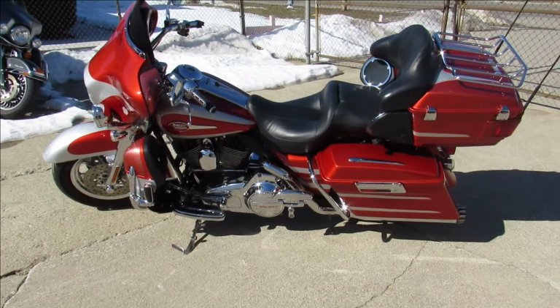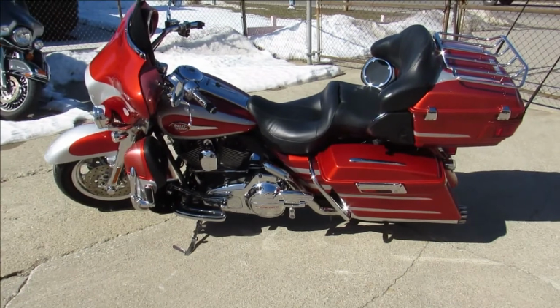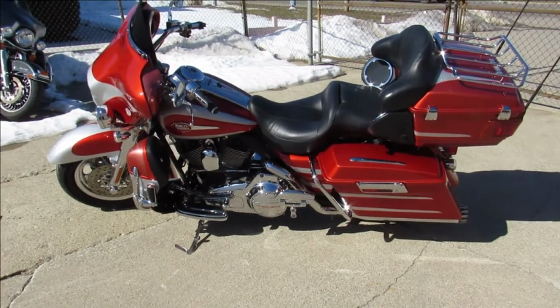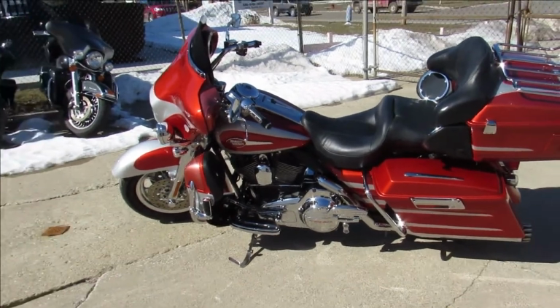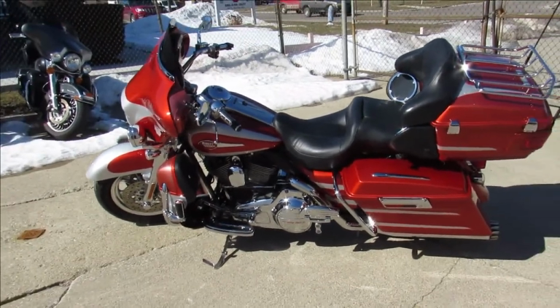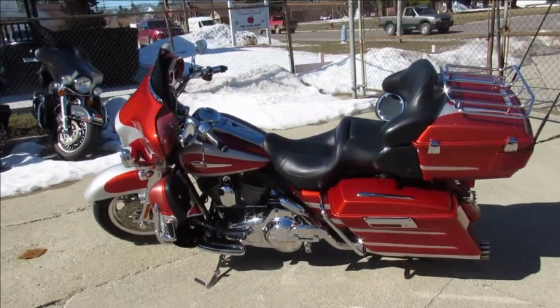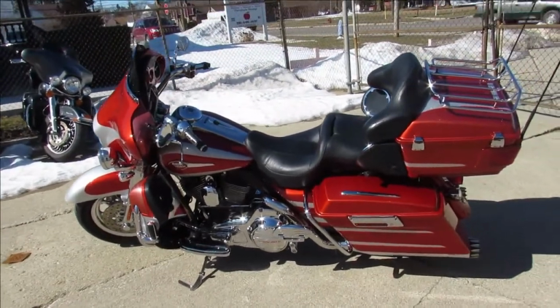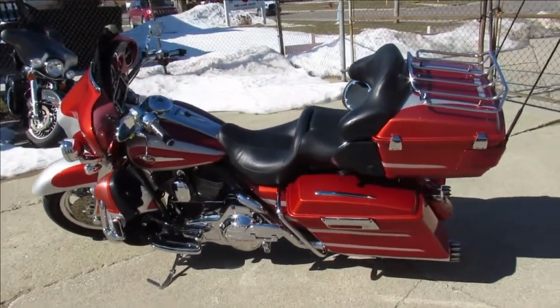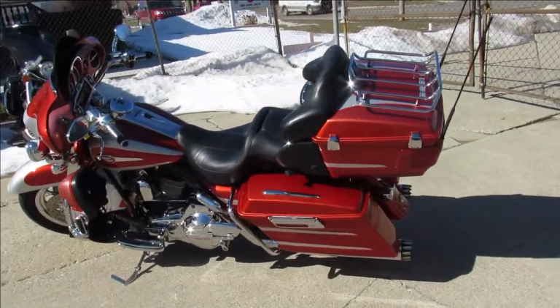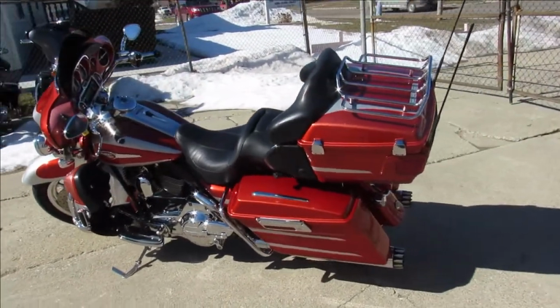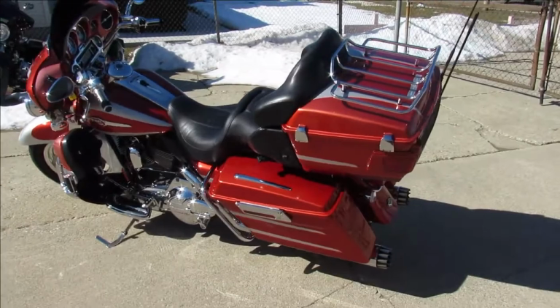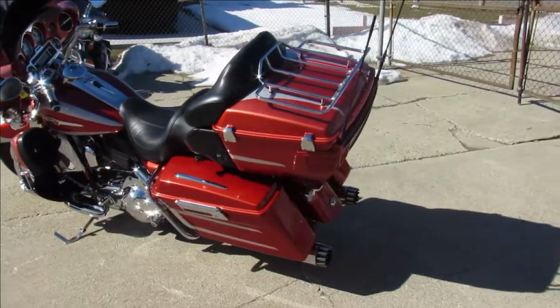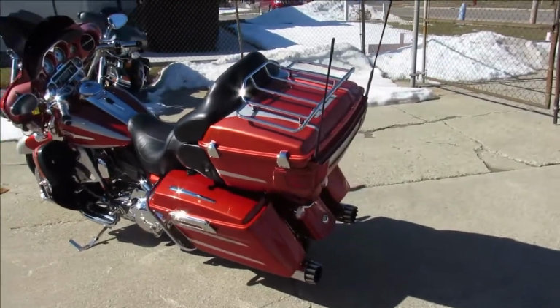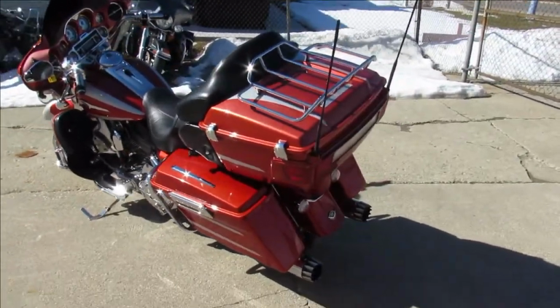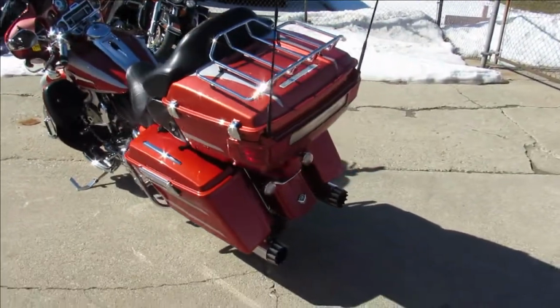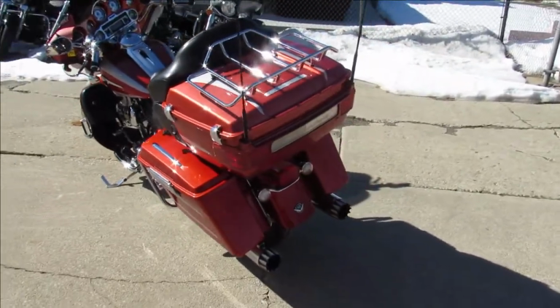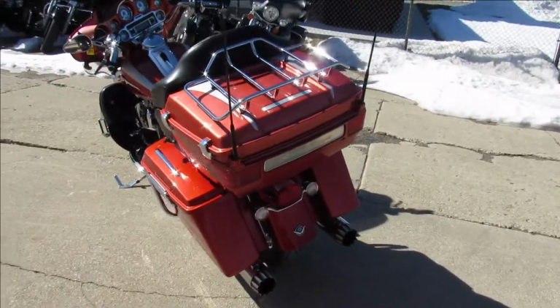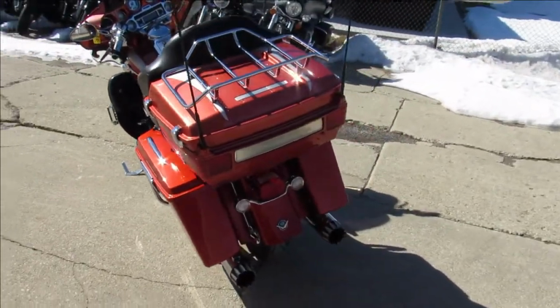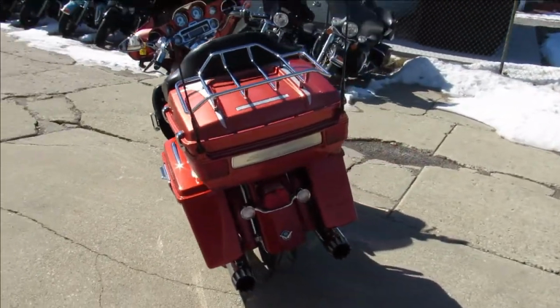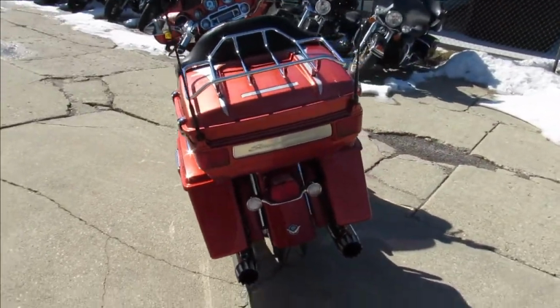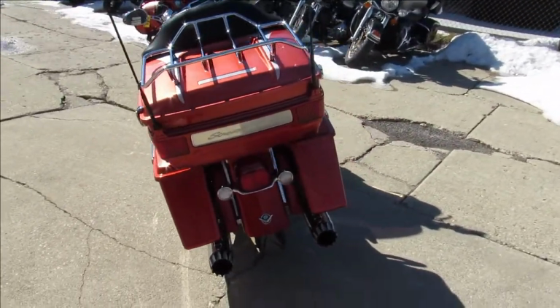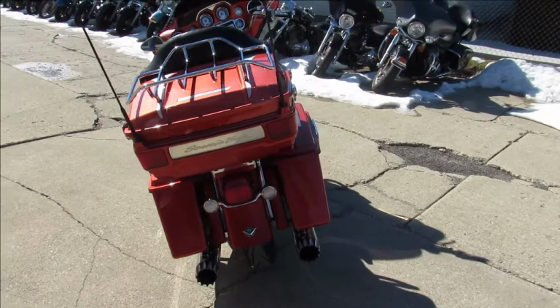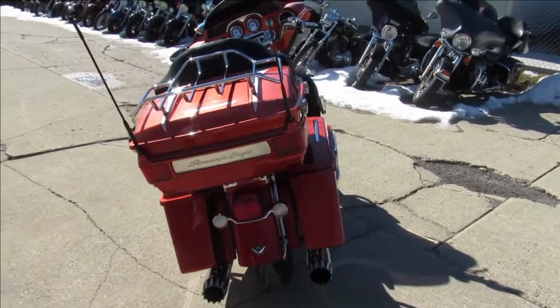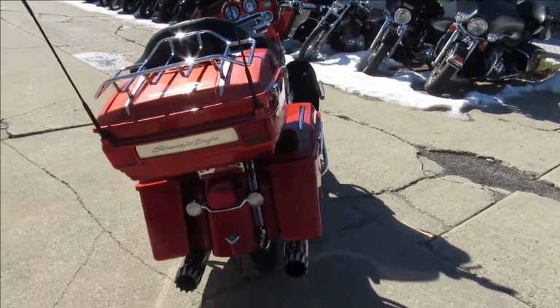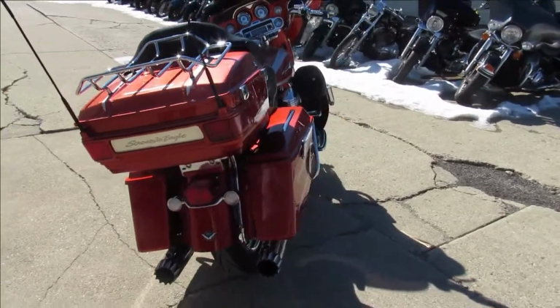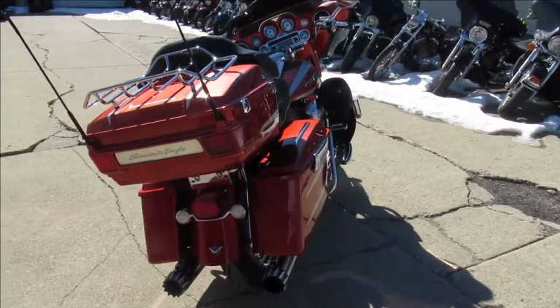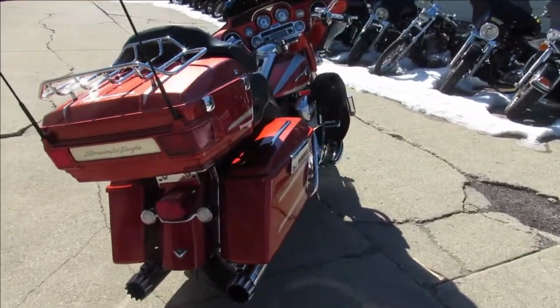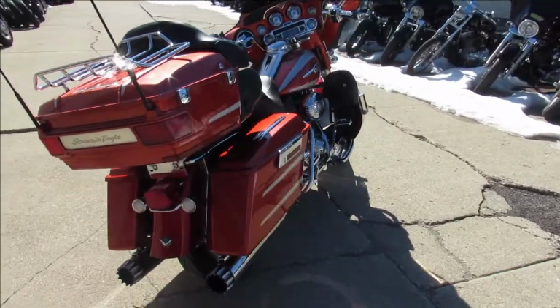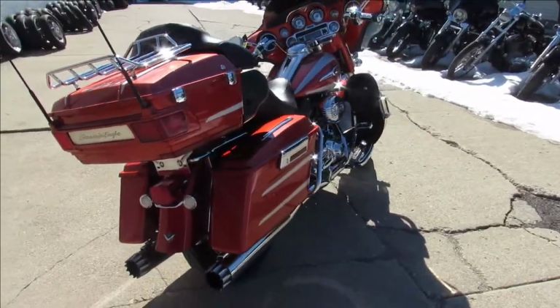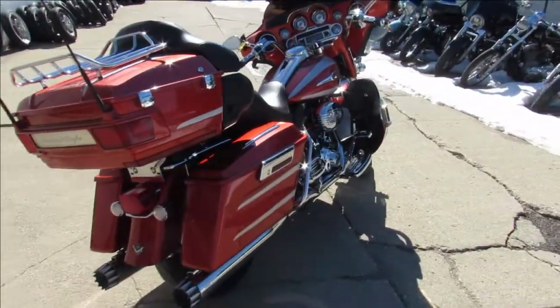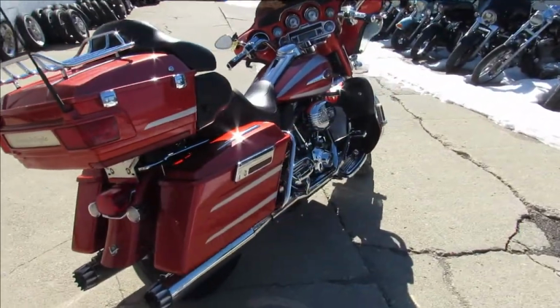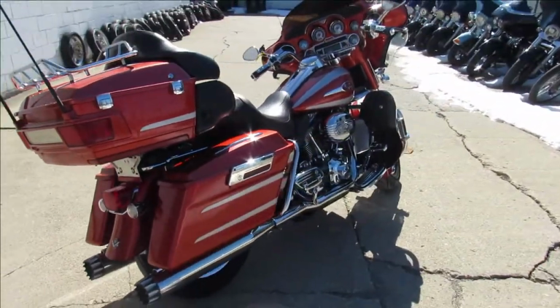Hey guys, it's Approval Powersports. We've got the real deal Screaming Eagle 110 cubic inch Ultra Classic here. This is one sharp bike — it's an original owner, older gentleman had it. Miles are good, it's got 35,162 miles.